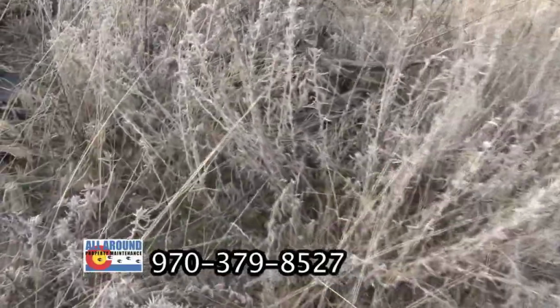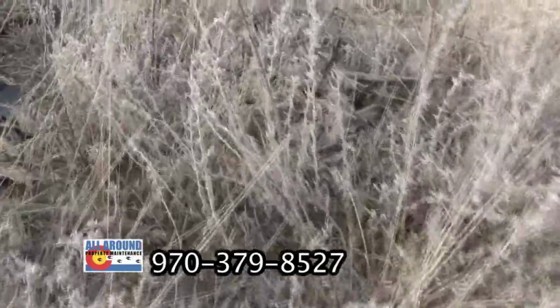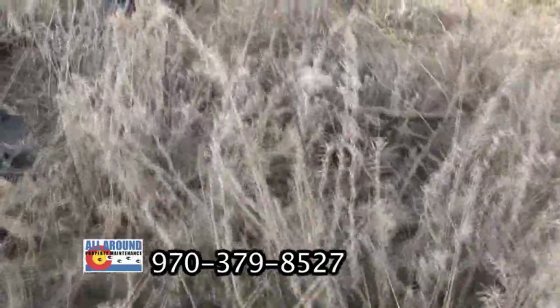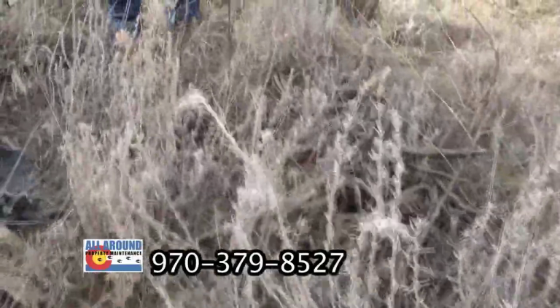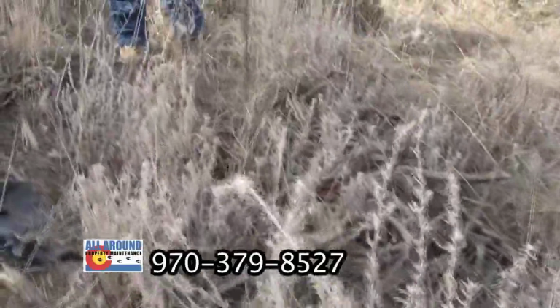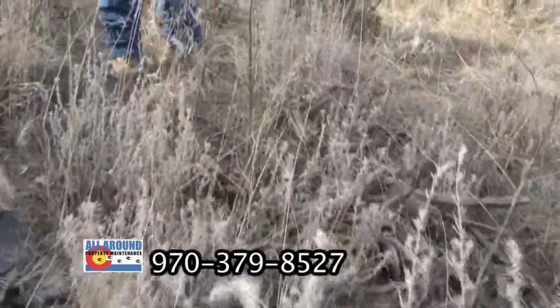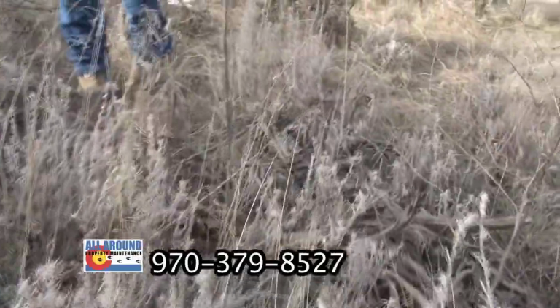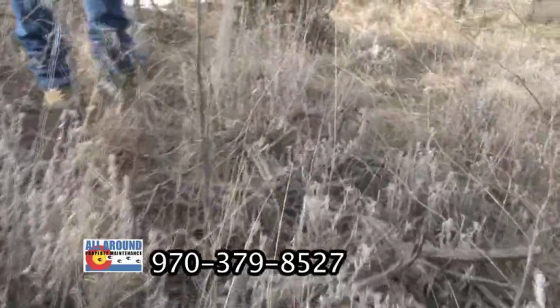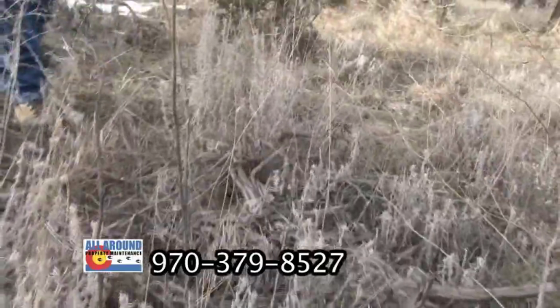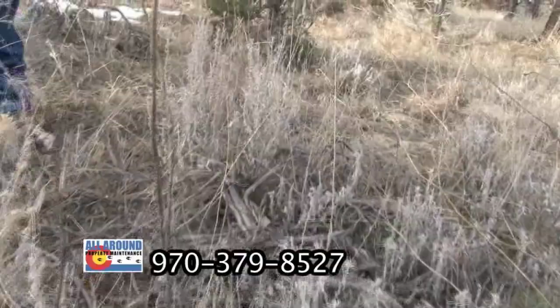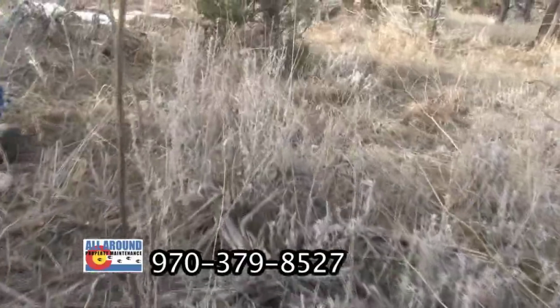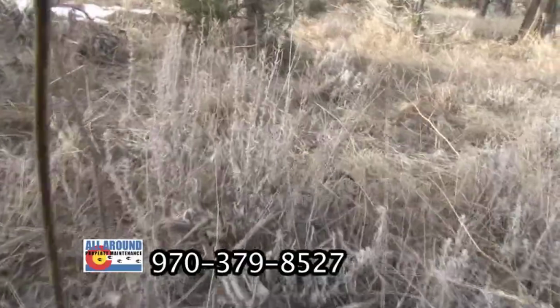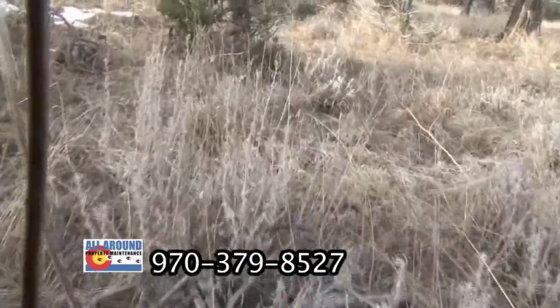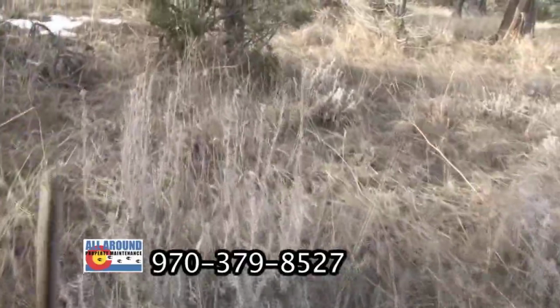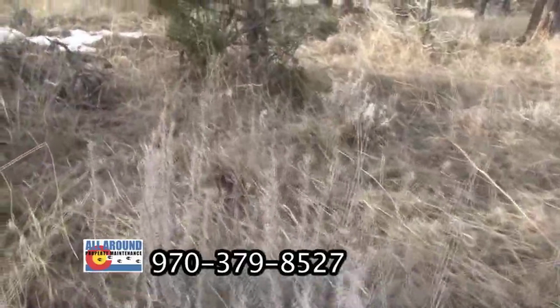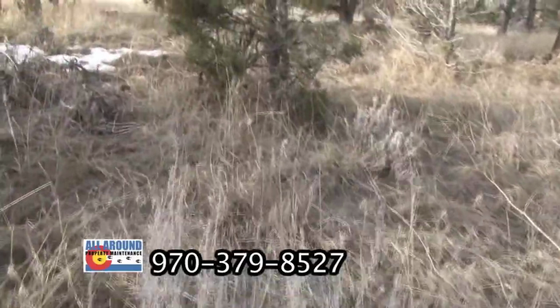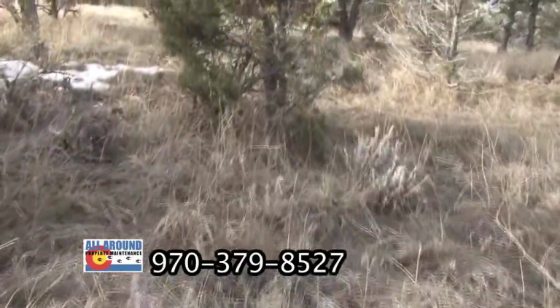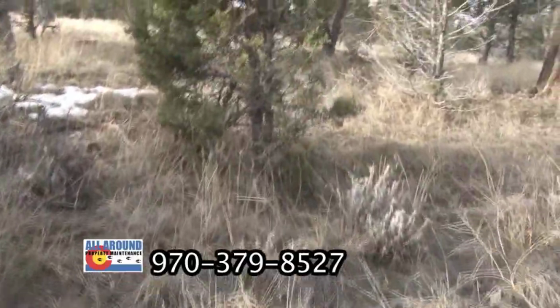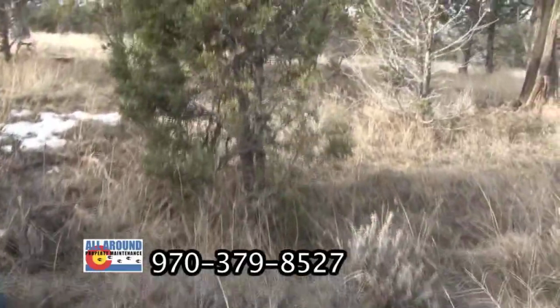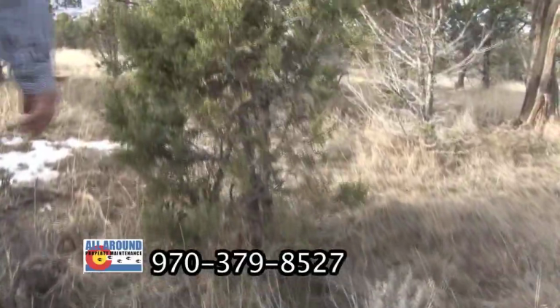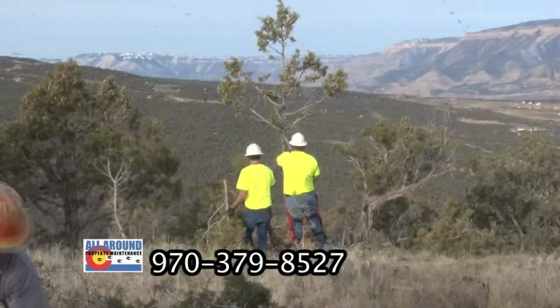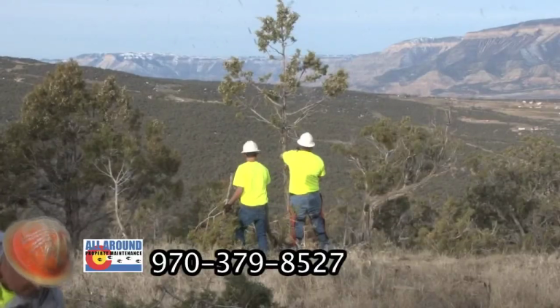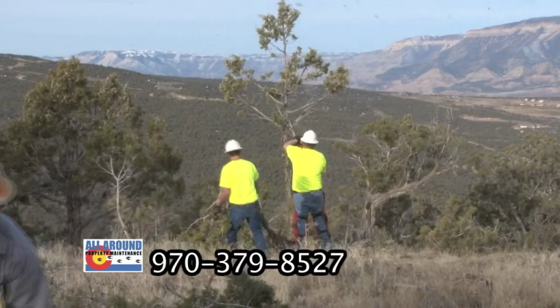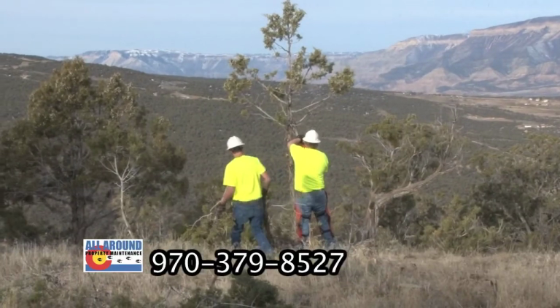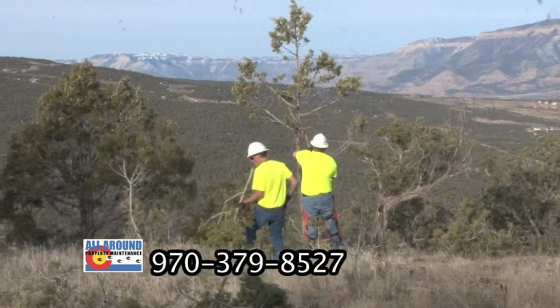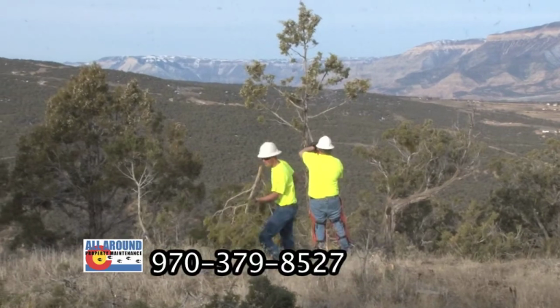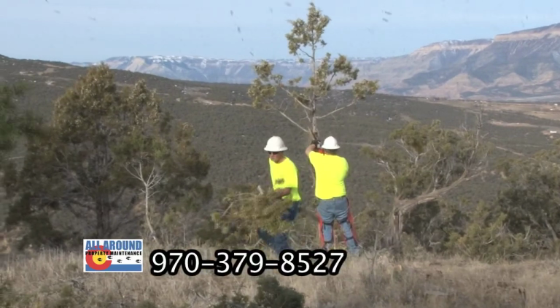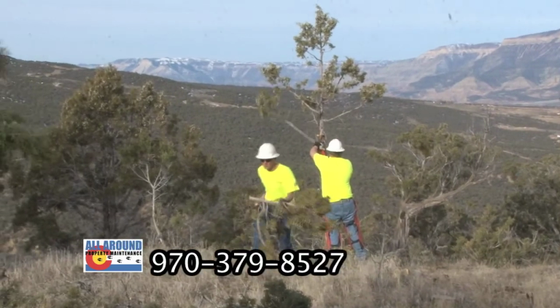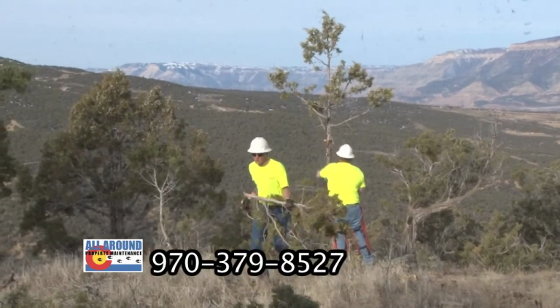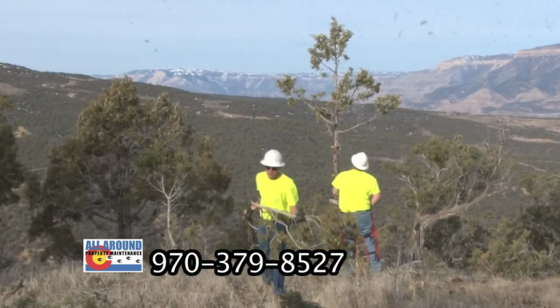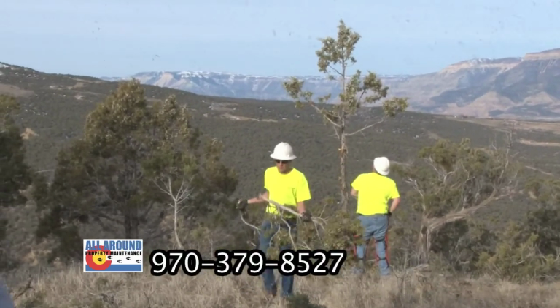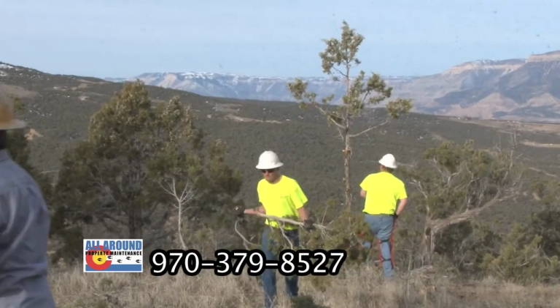We did some fire burning, but it's so dry right now that we're going to go ahead and do some chipping instead. What we're doing here is coming through and thinning out some of the smaller stuff.